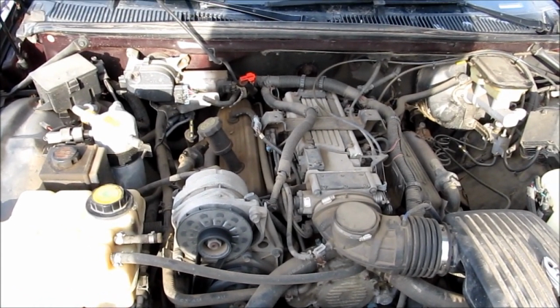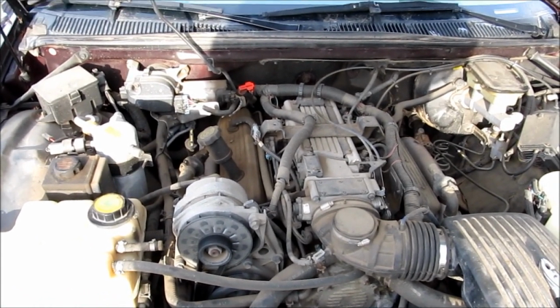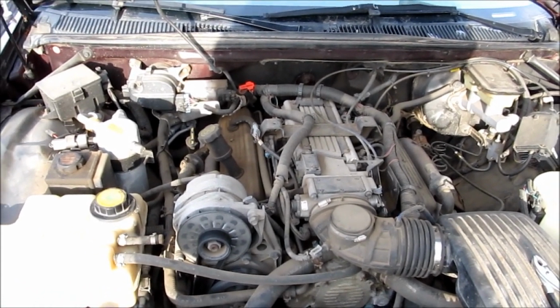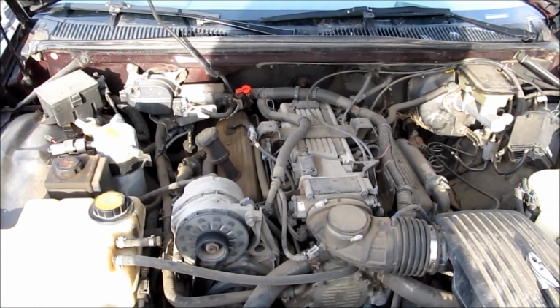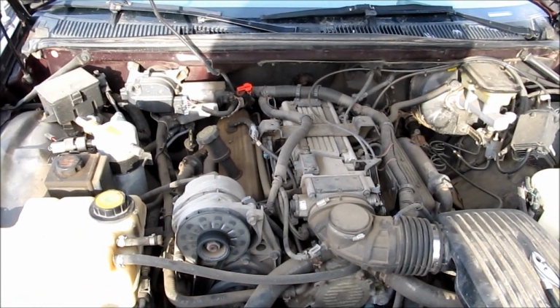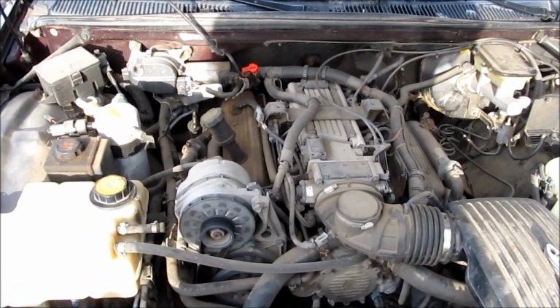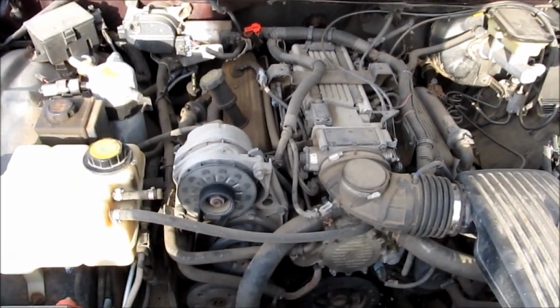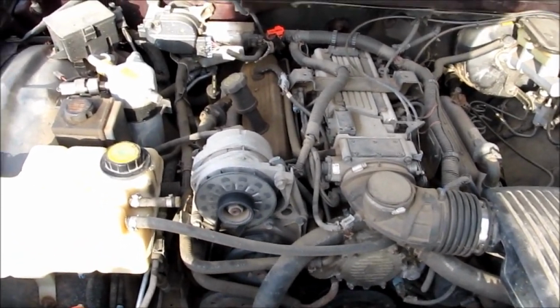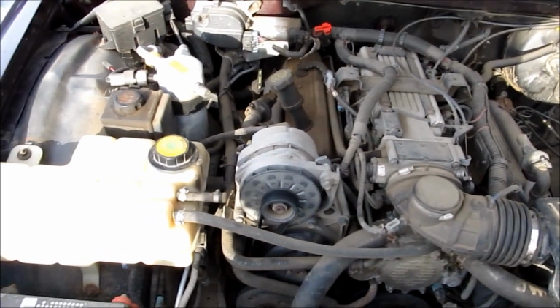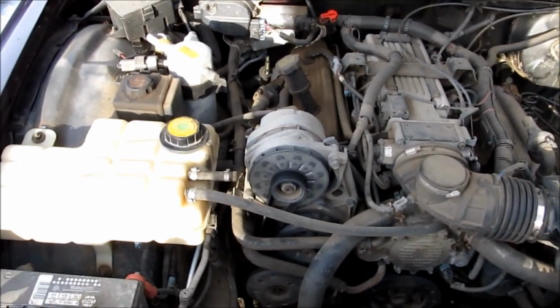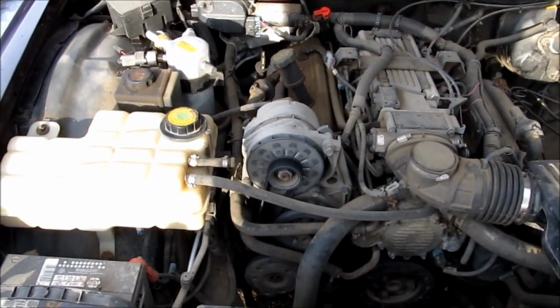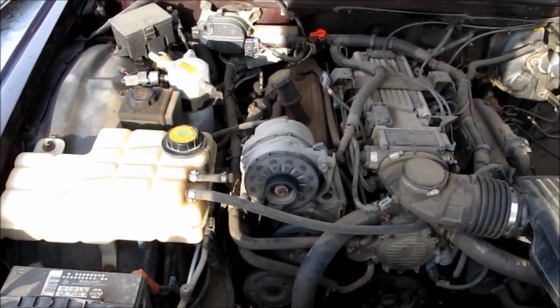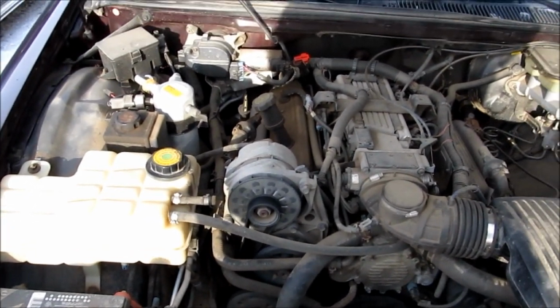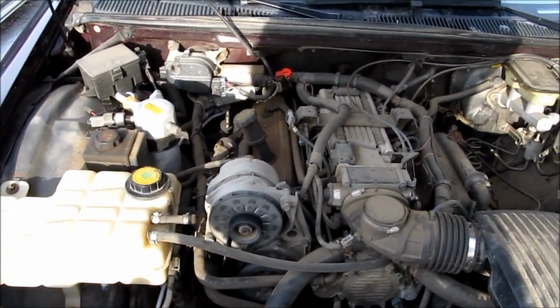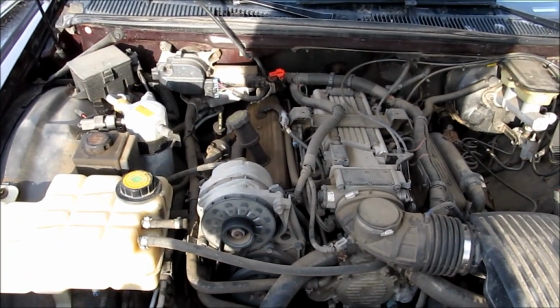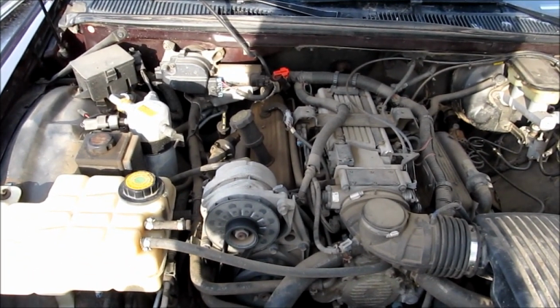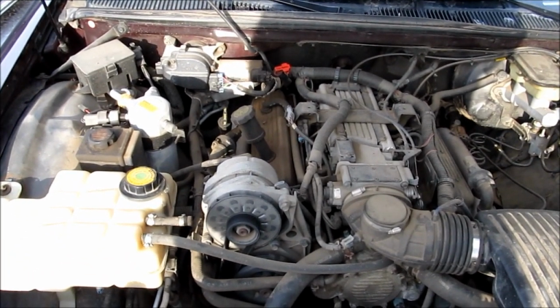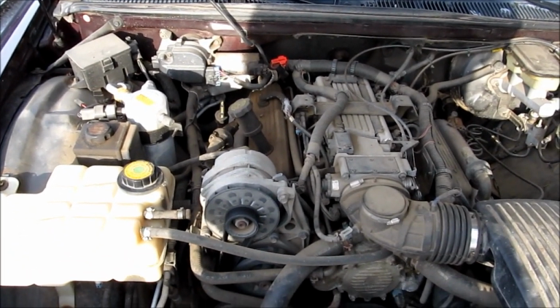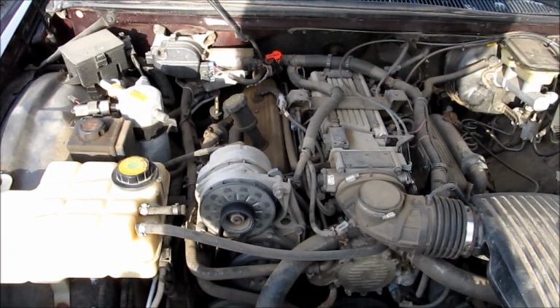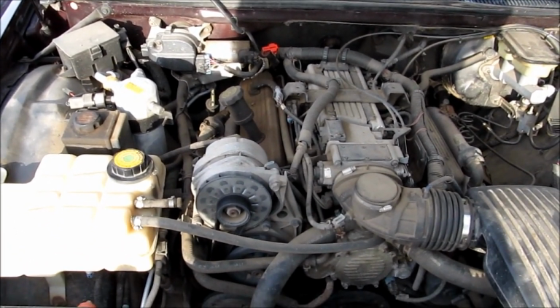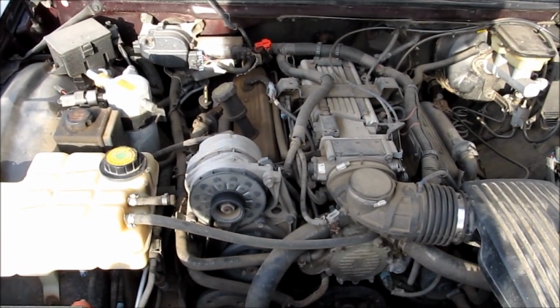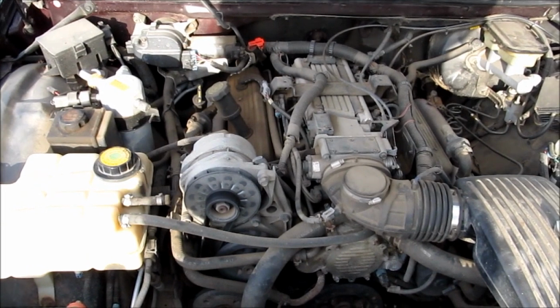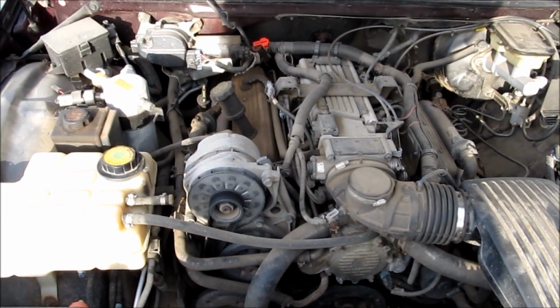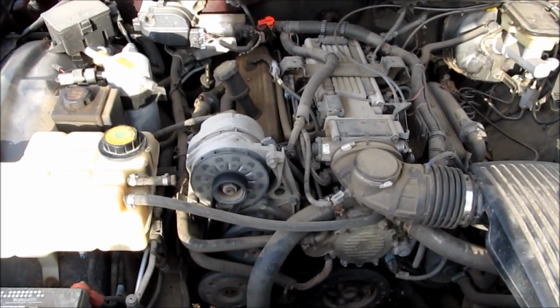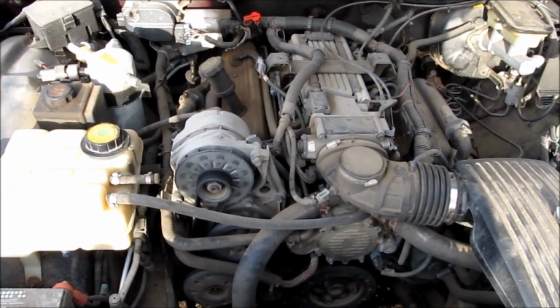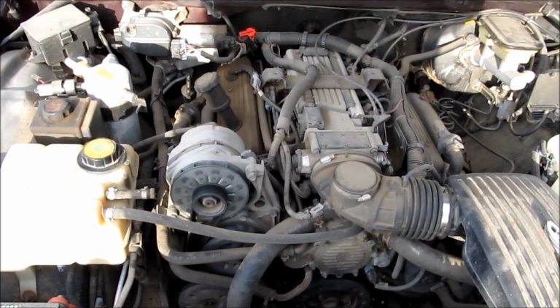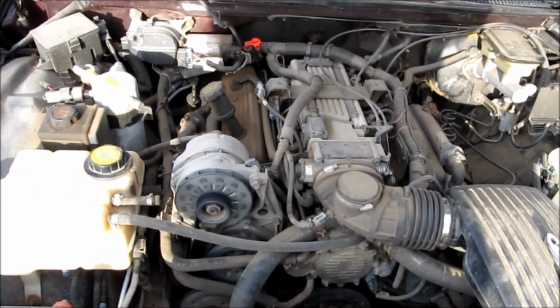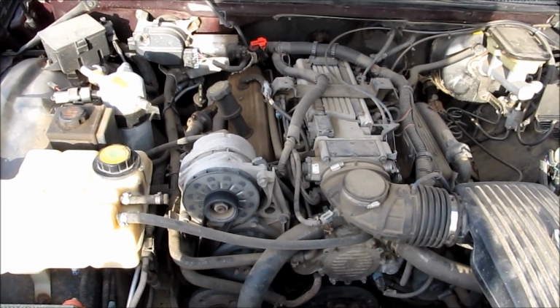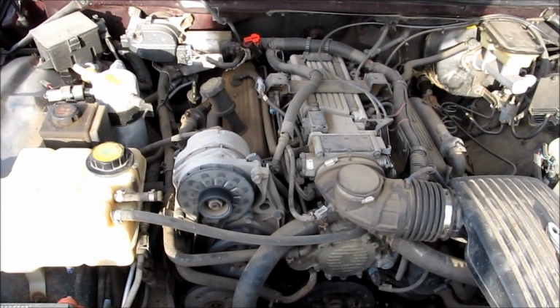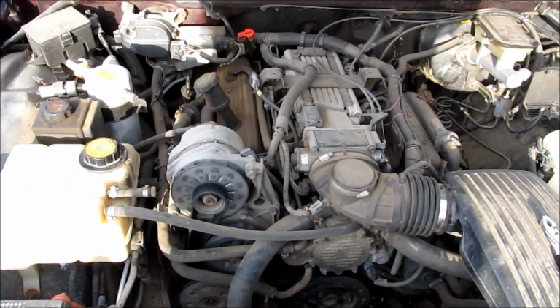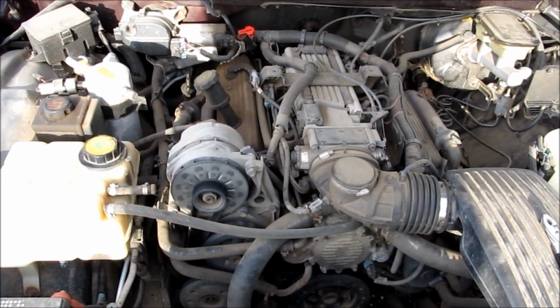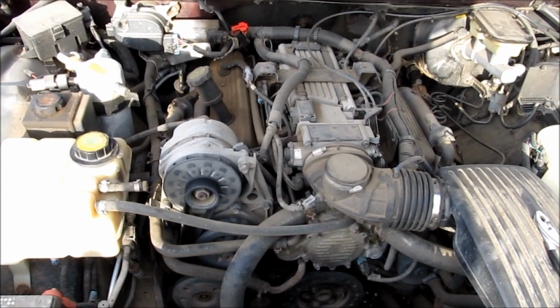There are two fixes for this. We can do what we're going to do today, which is flush the heater core, or replace the heater core, which is more of a pain. So we're going to try the easy method first, and then if we have to, you'll see another video on how to change the heater core.